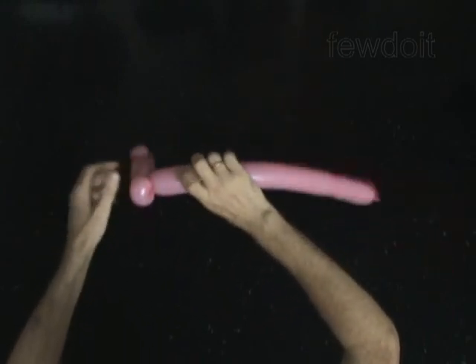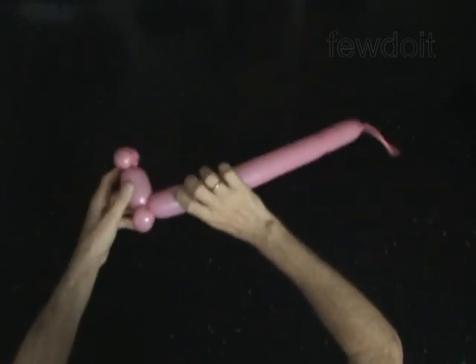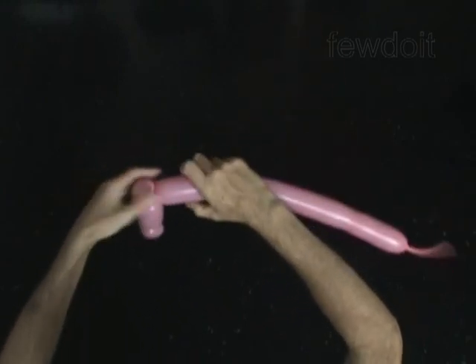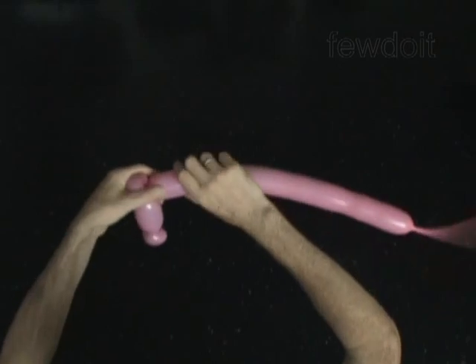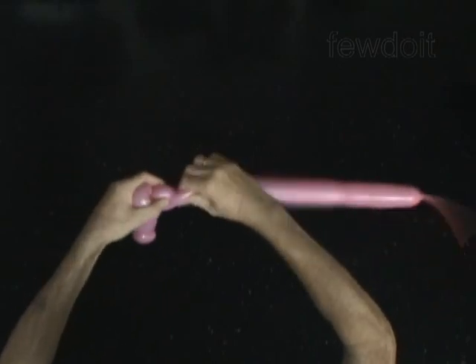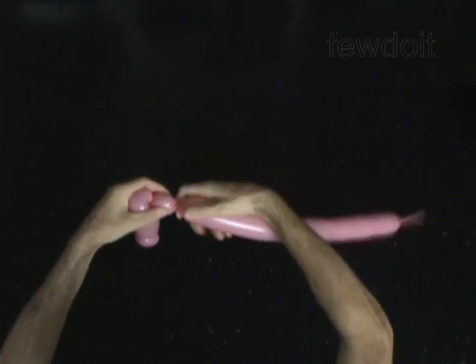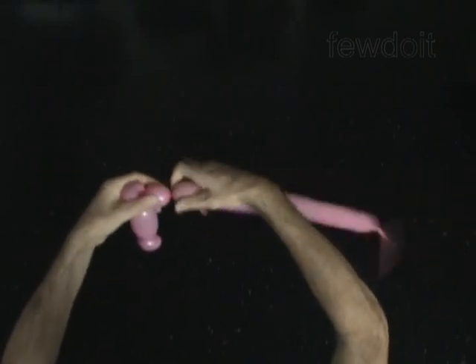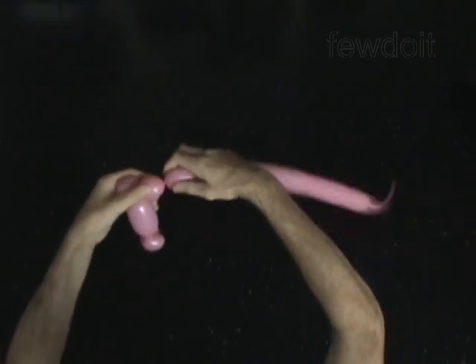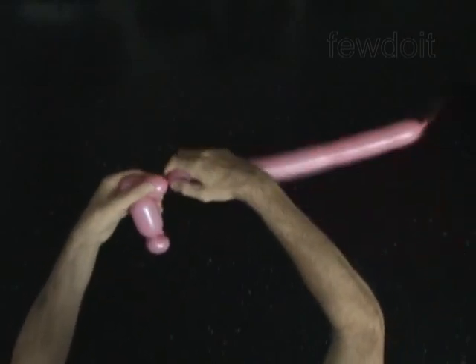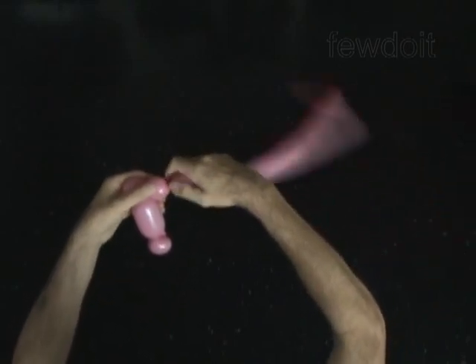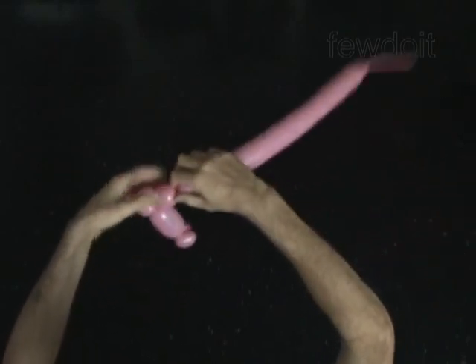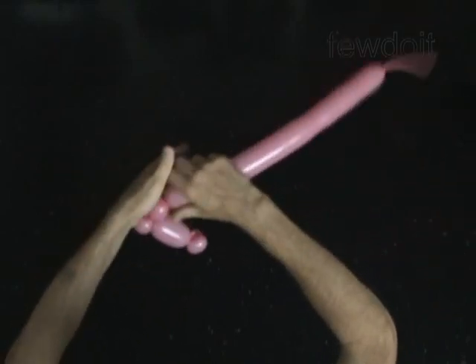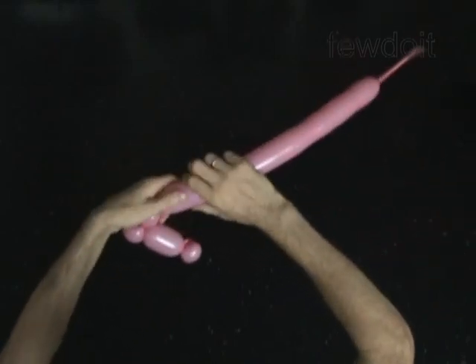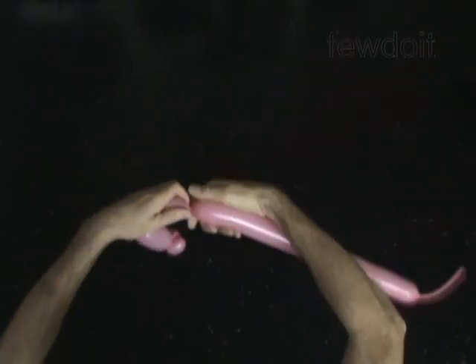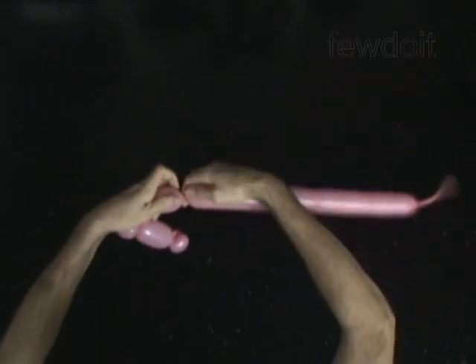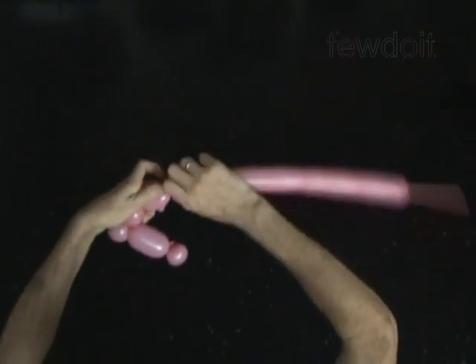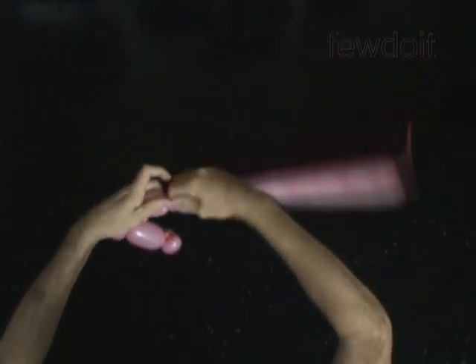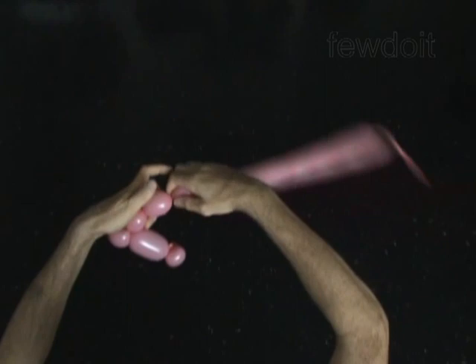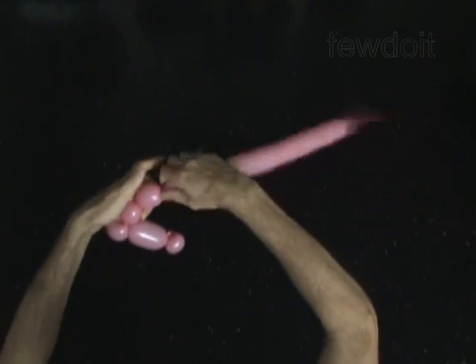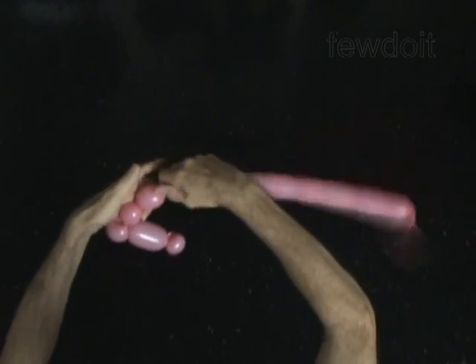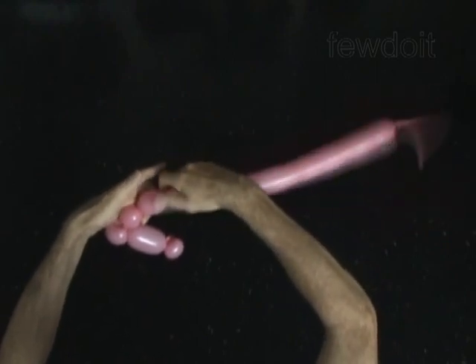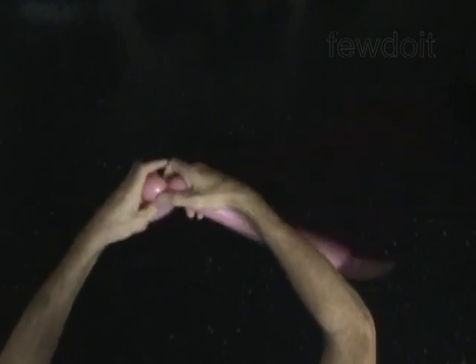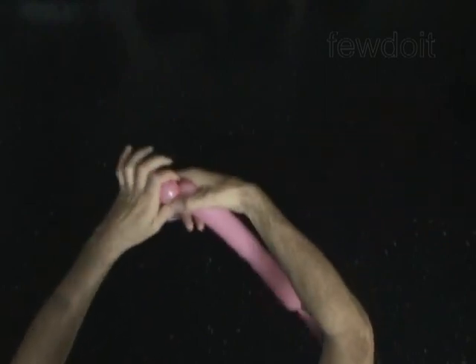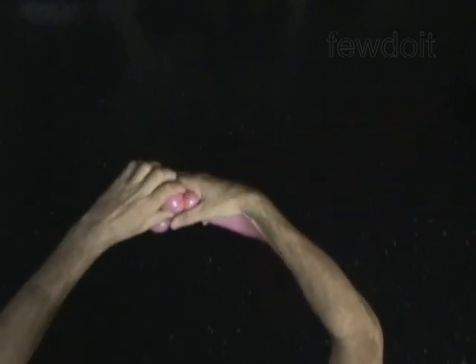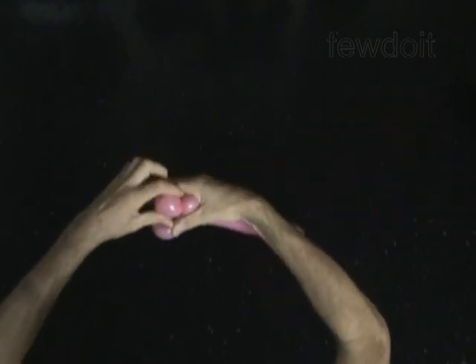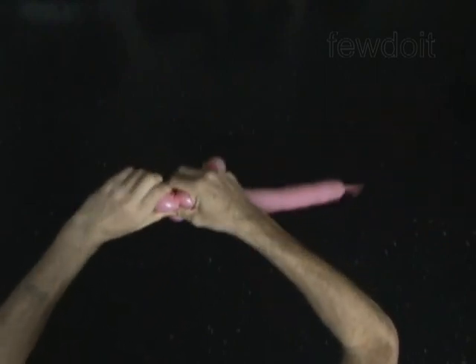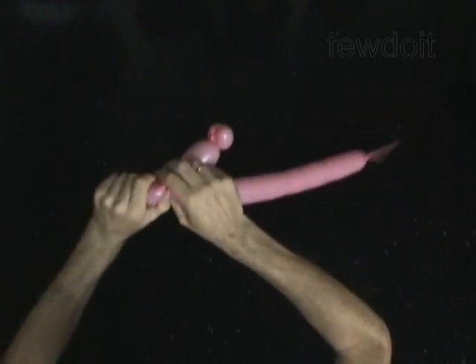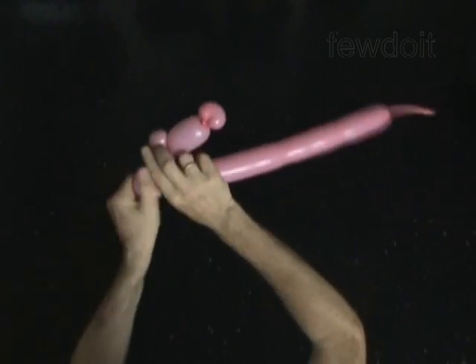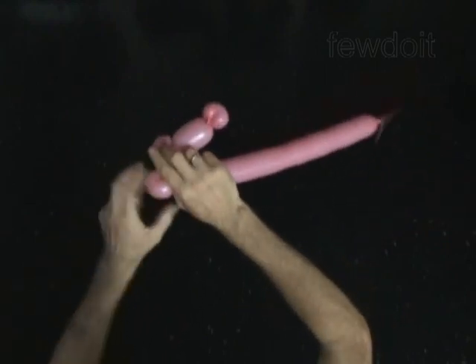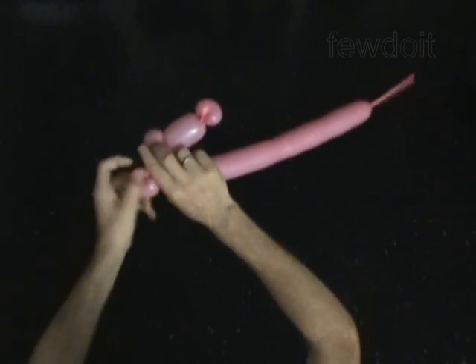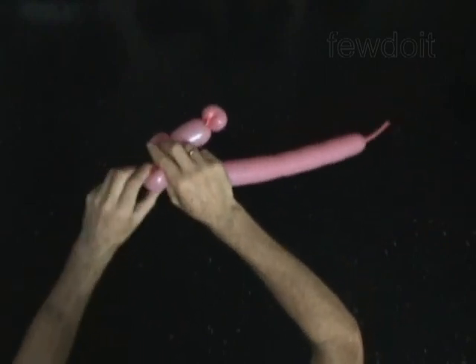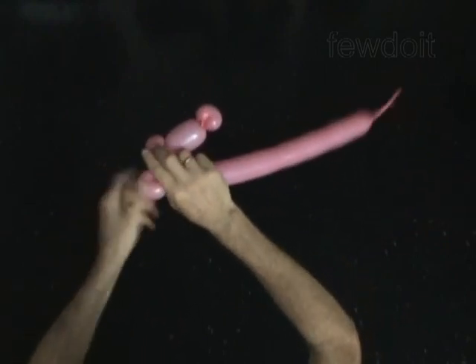Twist the fourth 1-inch bubble. You will pop the fourth bubble. Twist the fifth soft 1-inch bubble. Lock both ends of the fifth bubble in one lock twist.